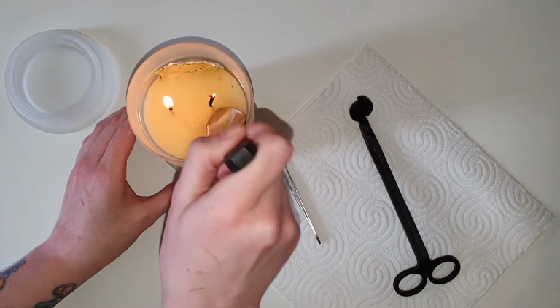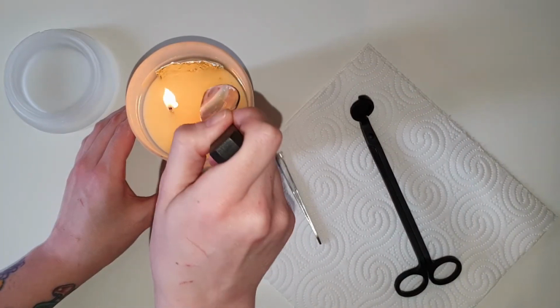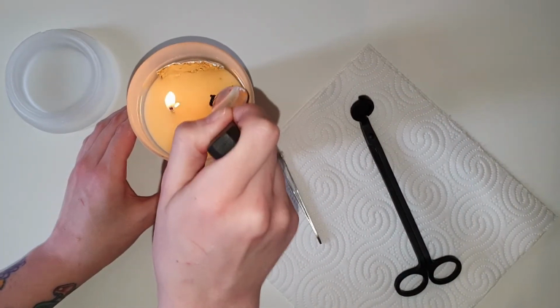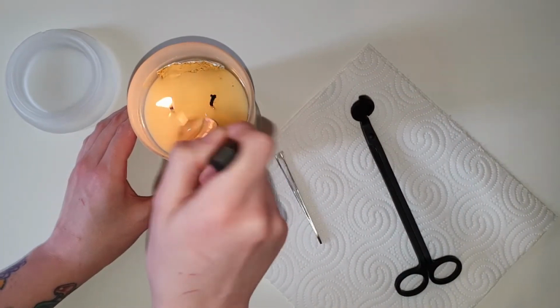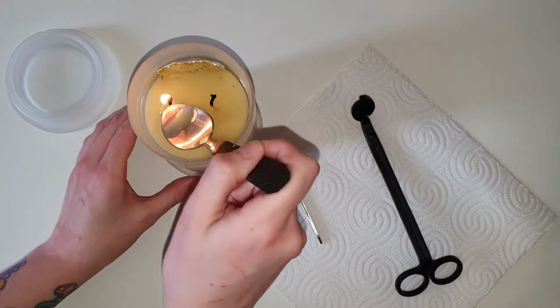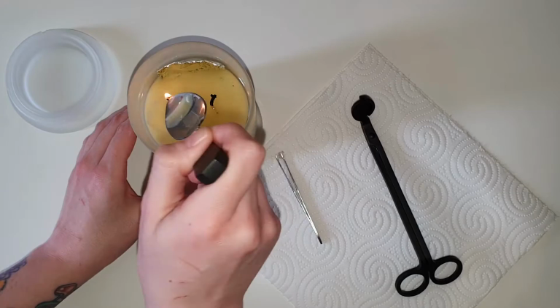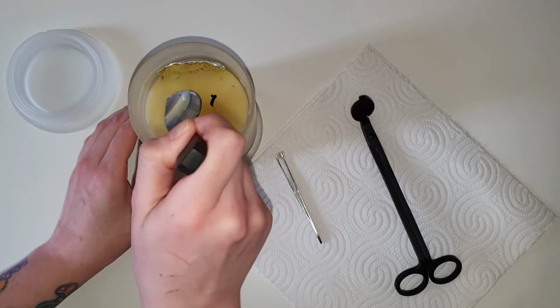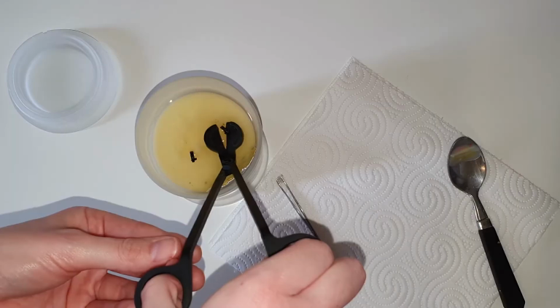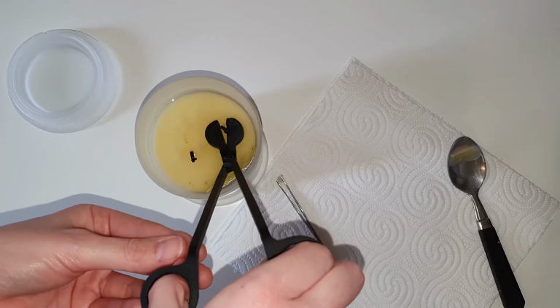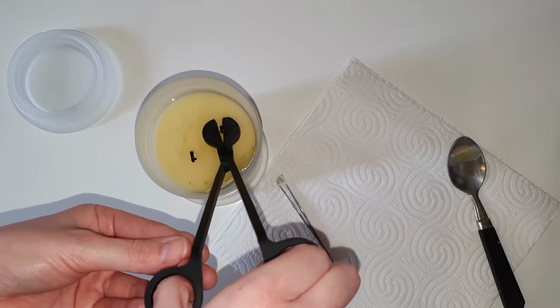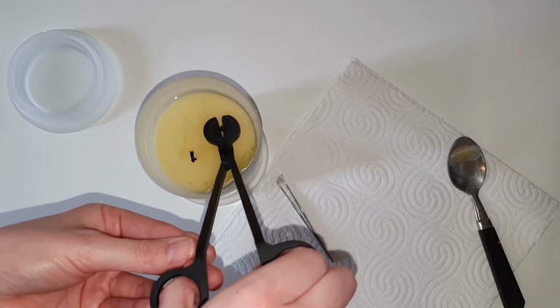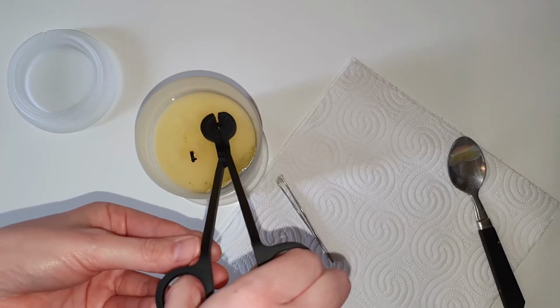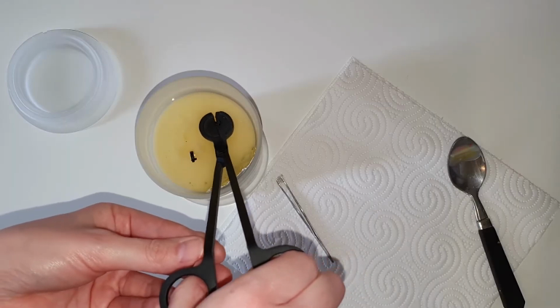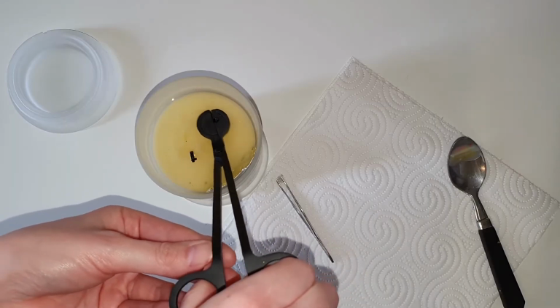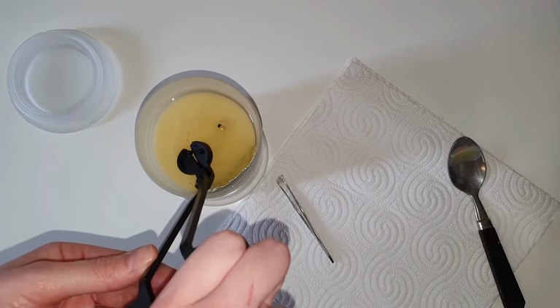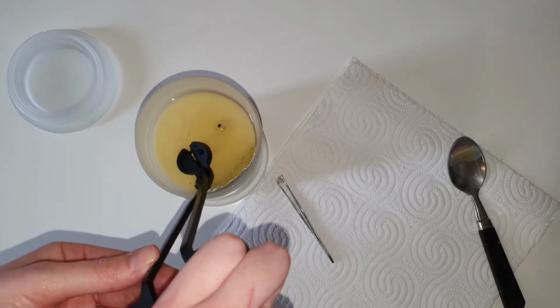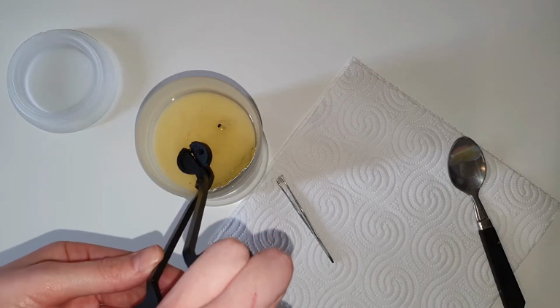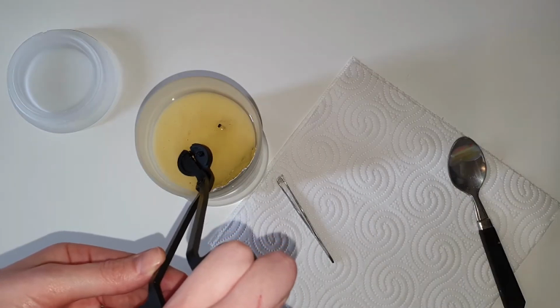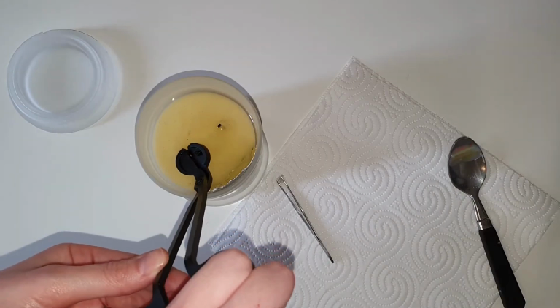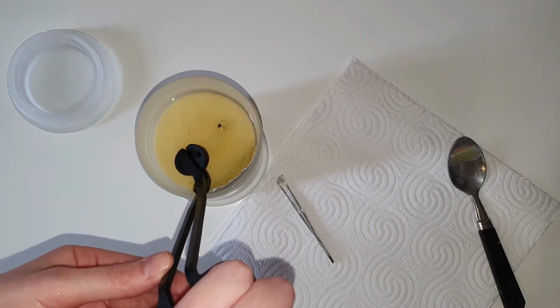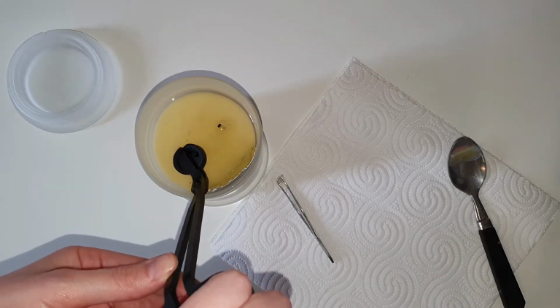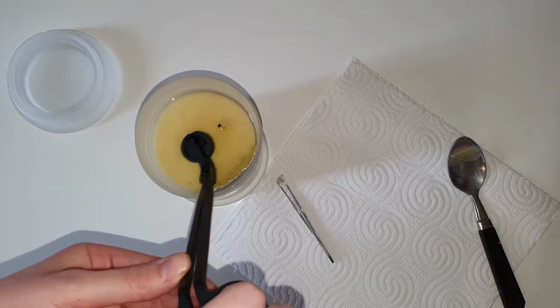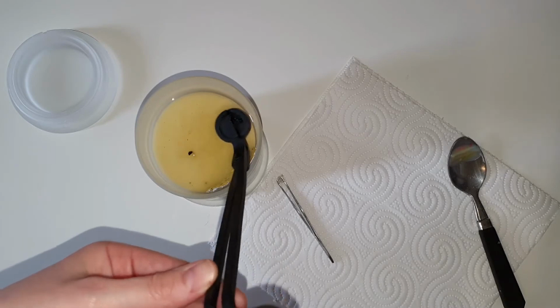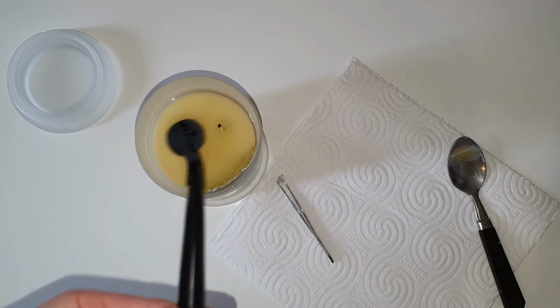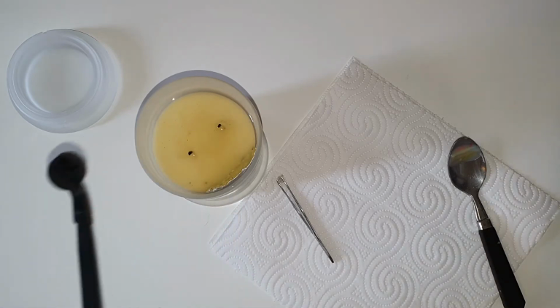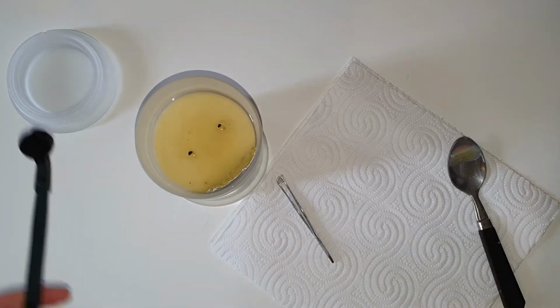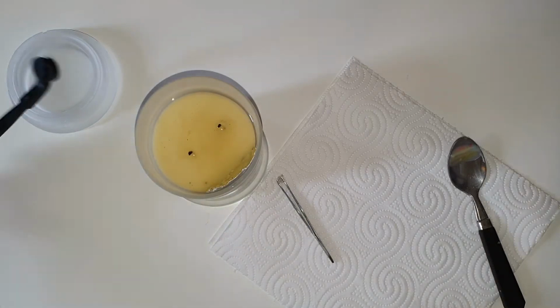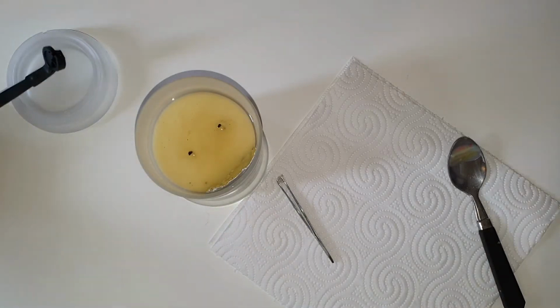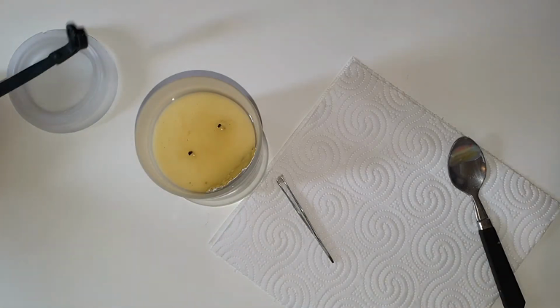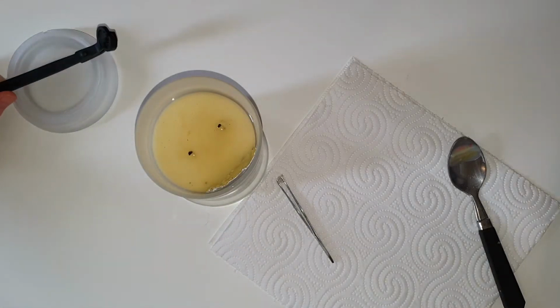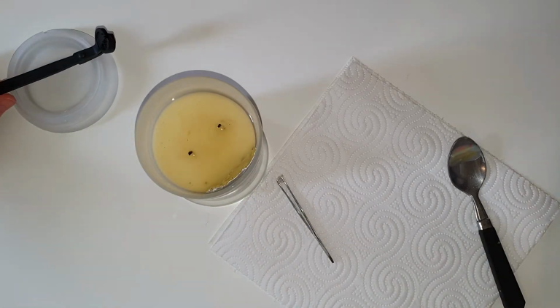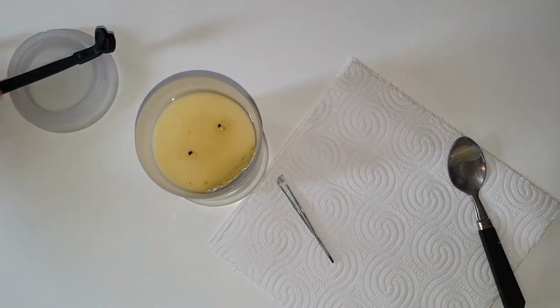I wasn't burning the candle for too long before the little package that has the ring on the inside of it actually started showing just behind the label of the candle.